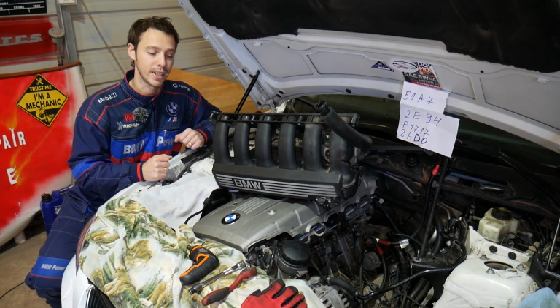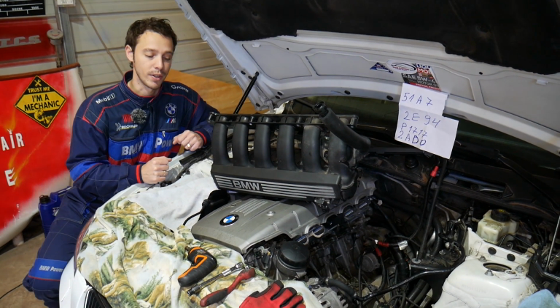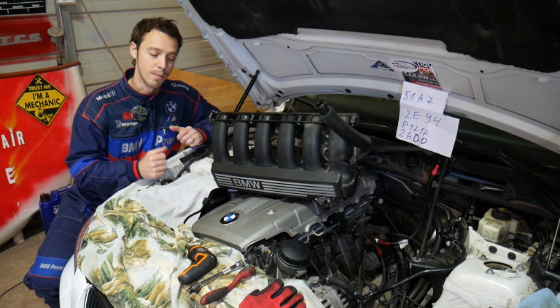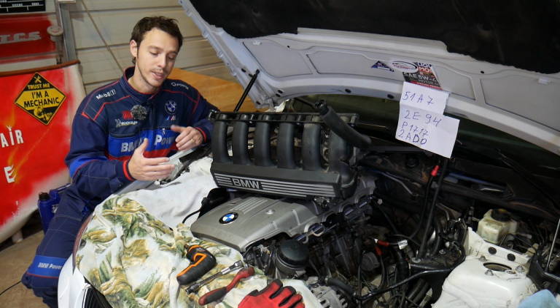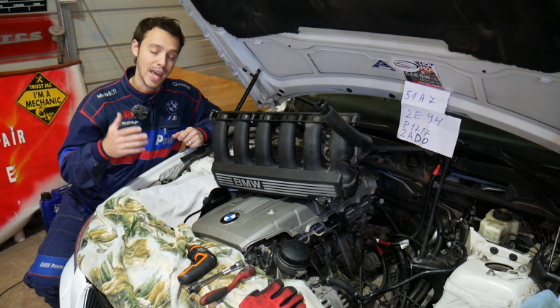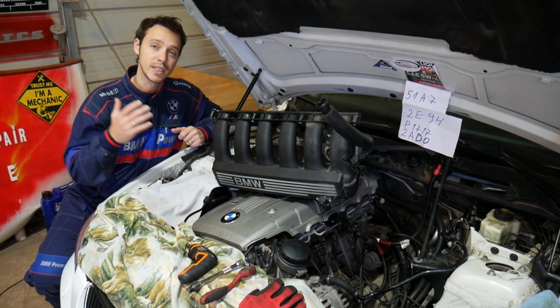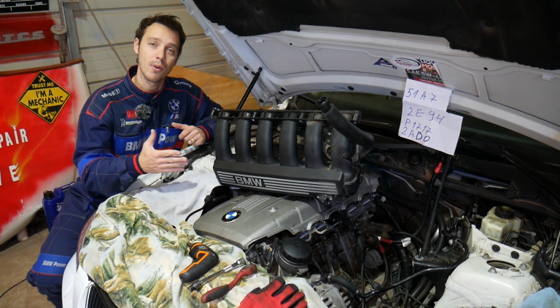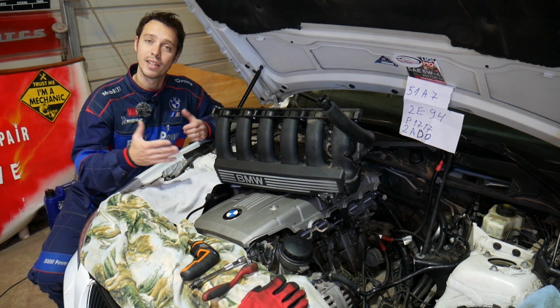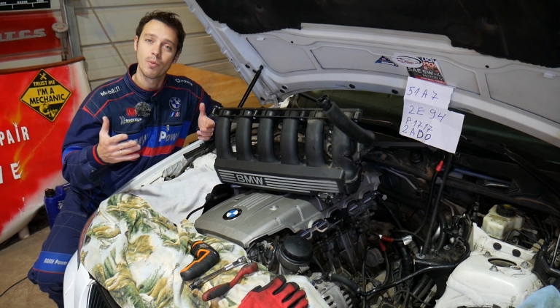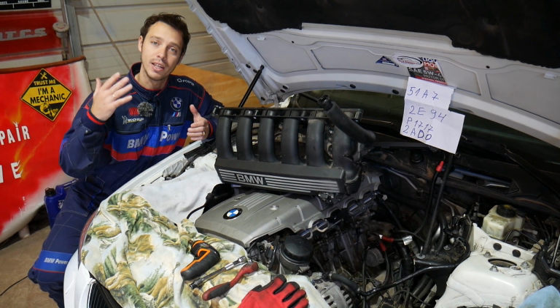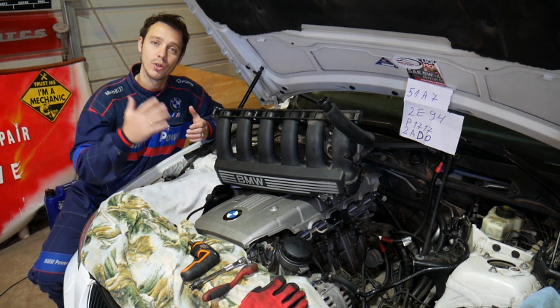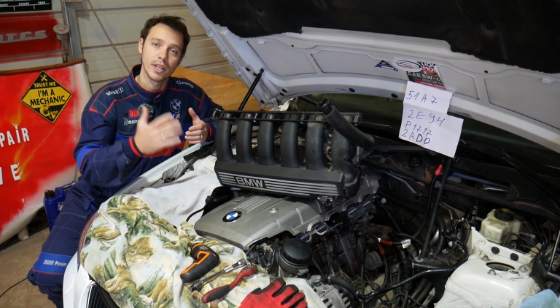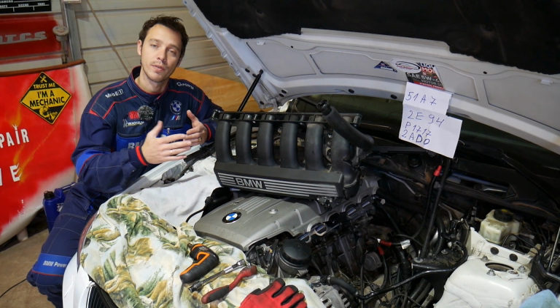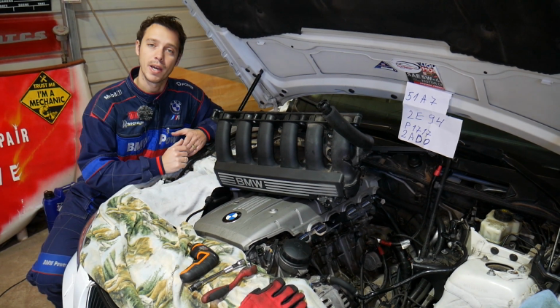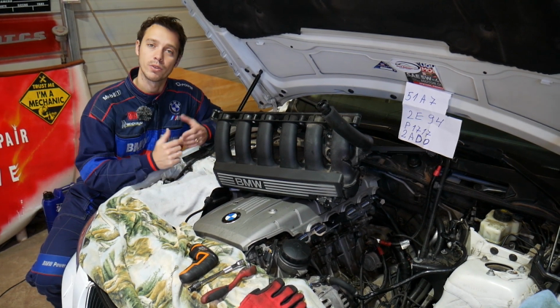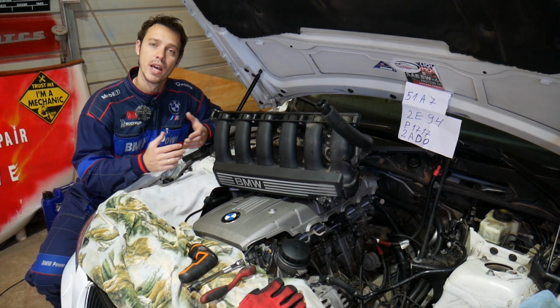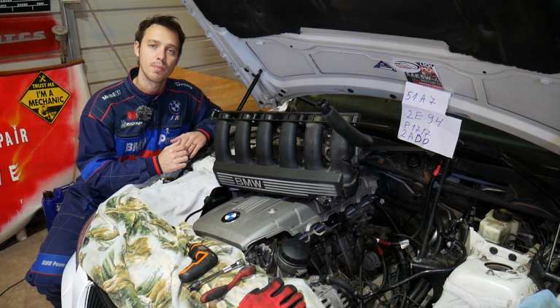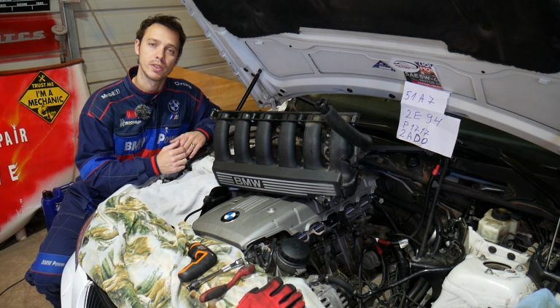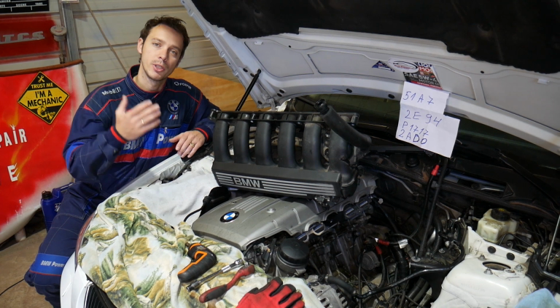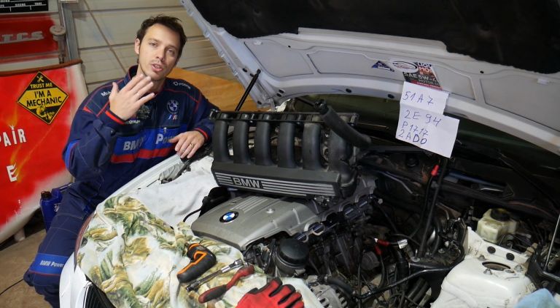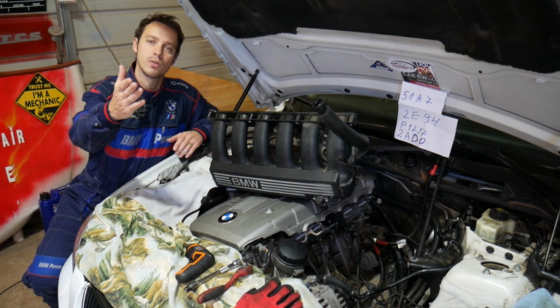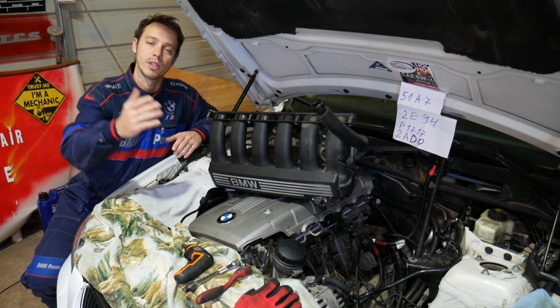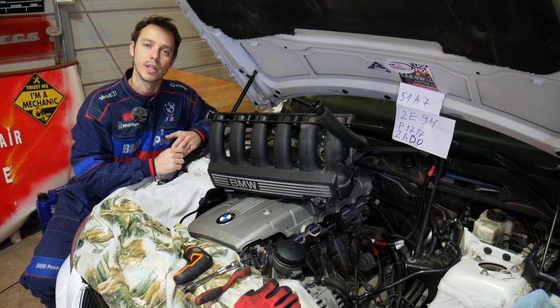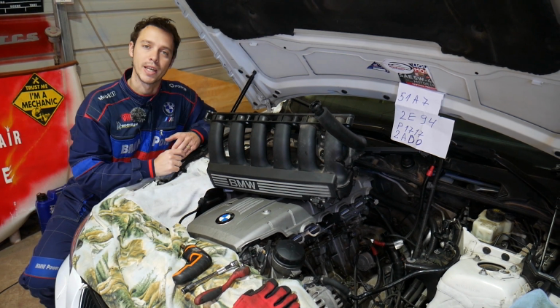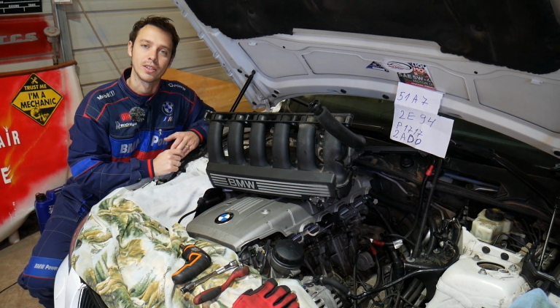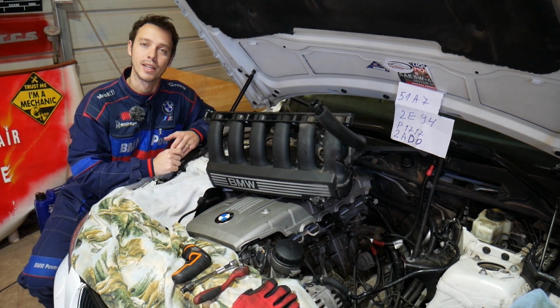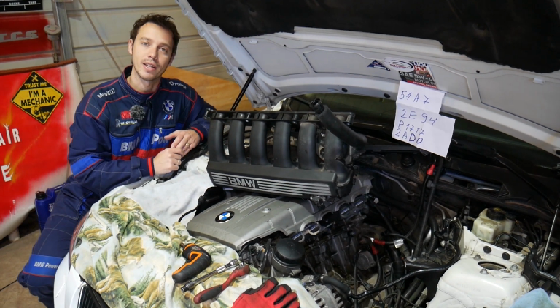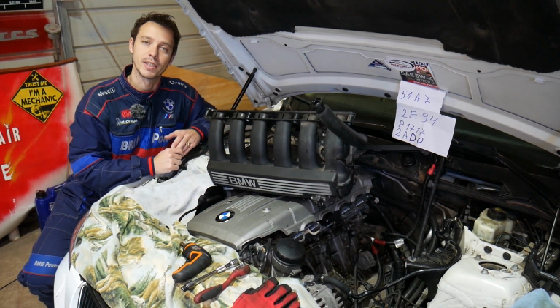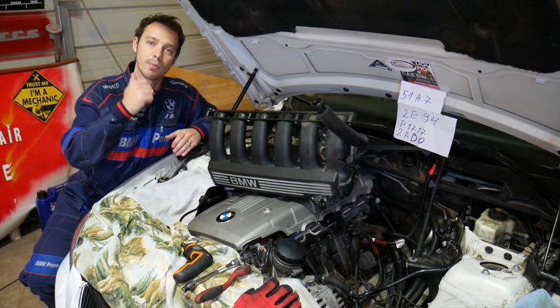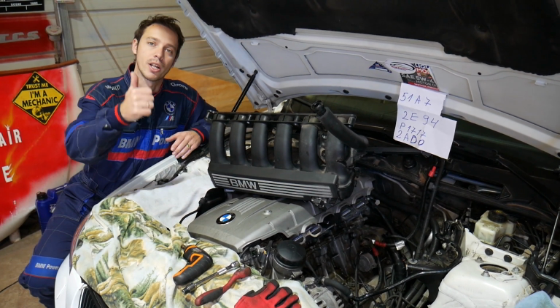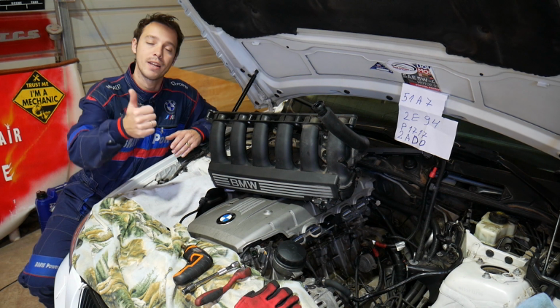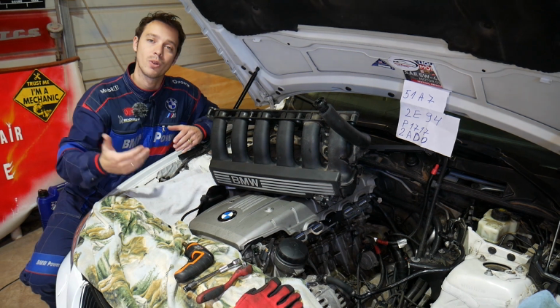Before we start: every single car we get at the shop, we make at least two to three hundred free repair videos. Why? Simply because our mission is to save you as much money as we can. All we need in return — please subscribe to the channel and like the video so we can keep providing that free information to you.